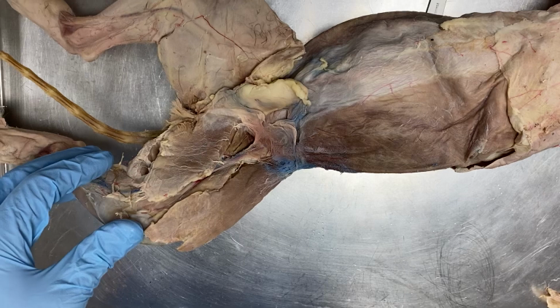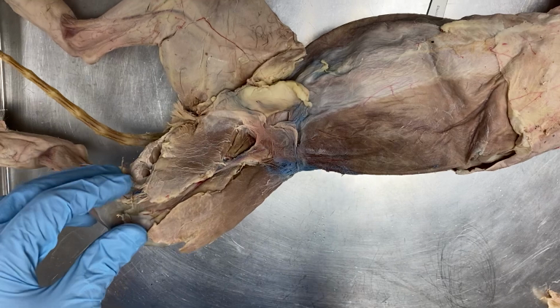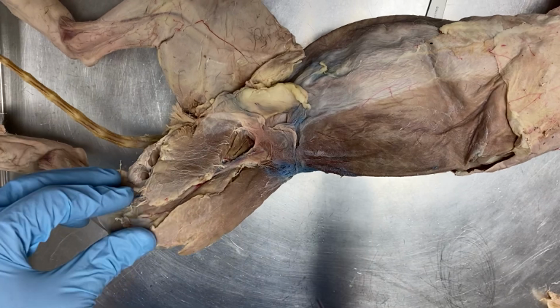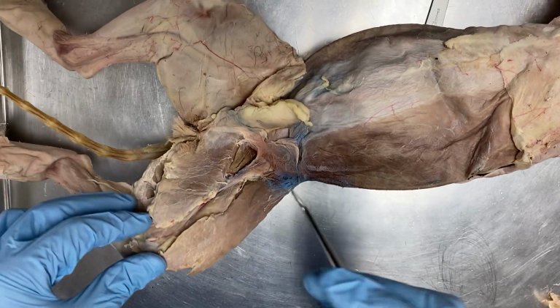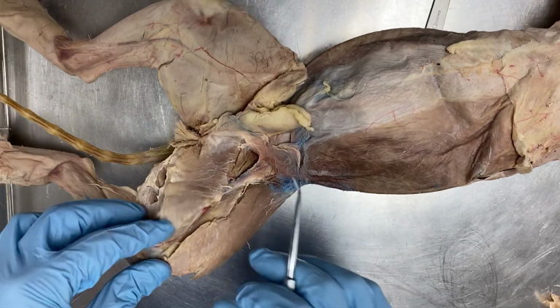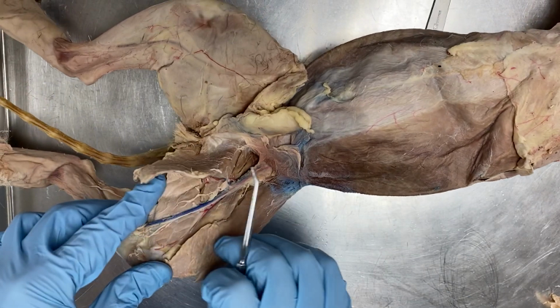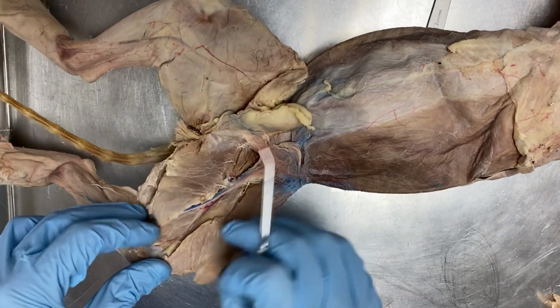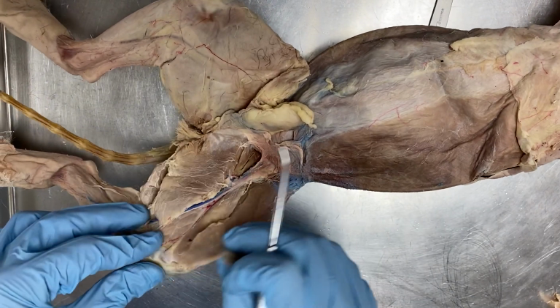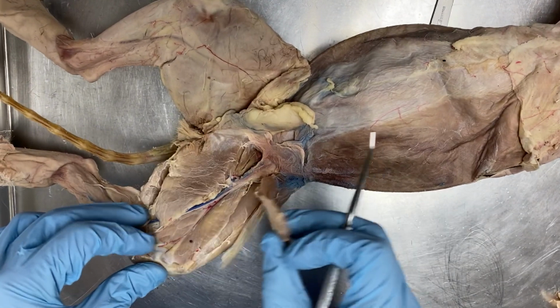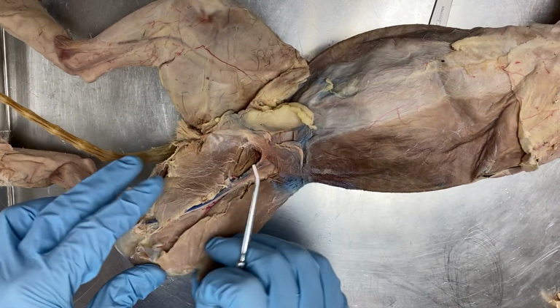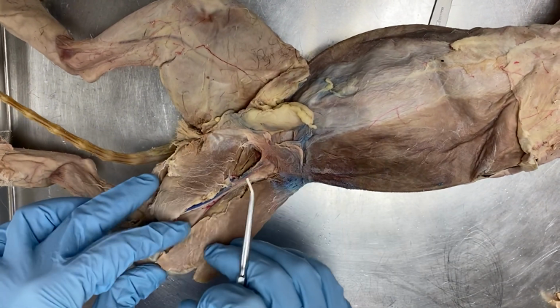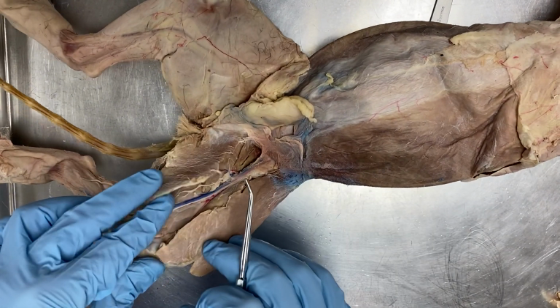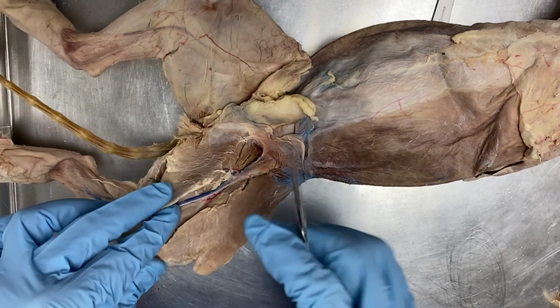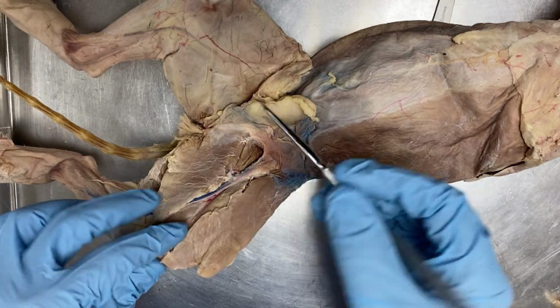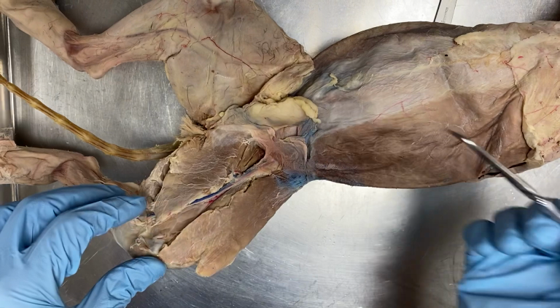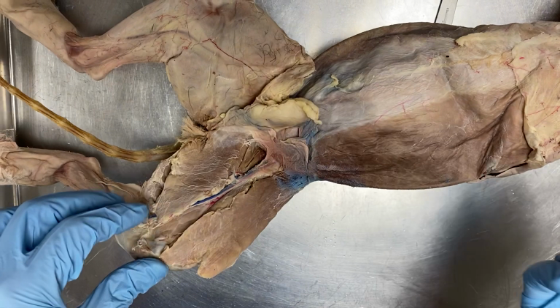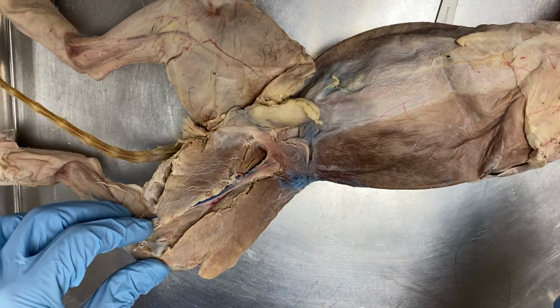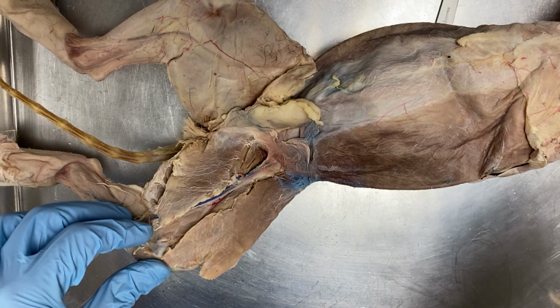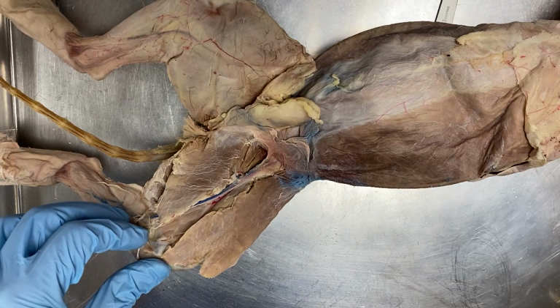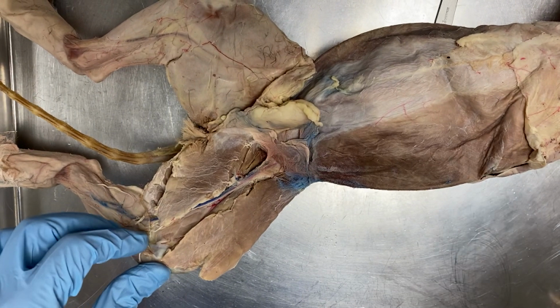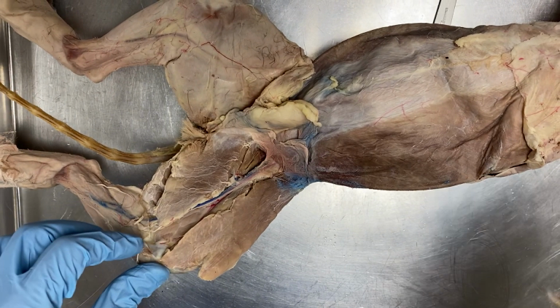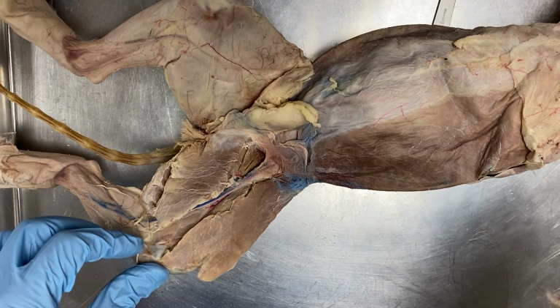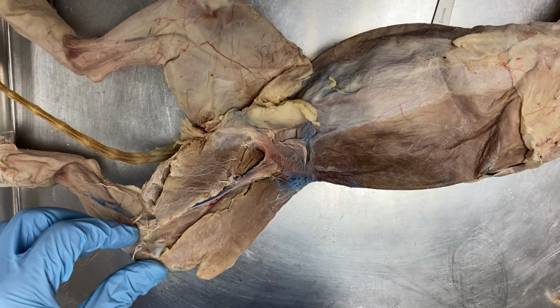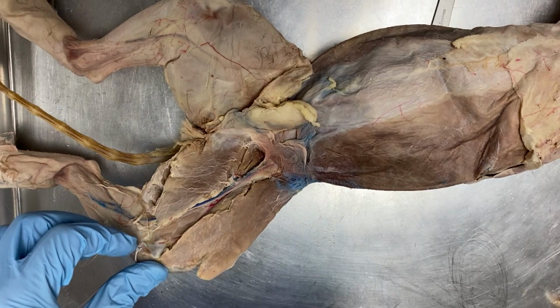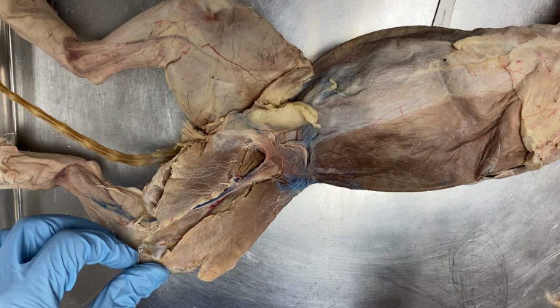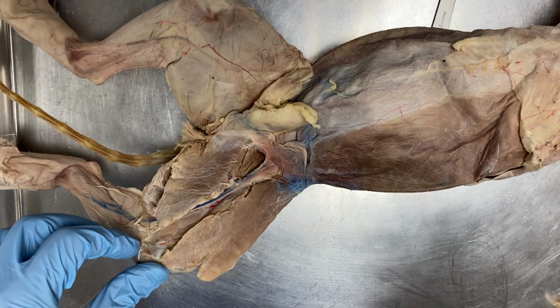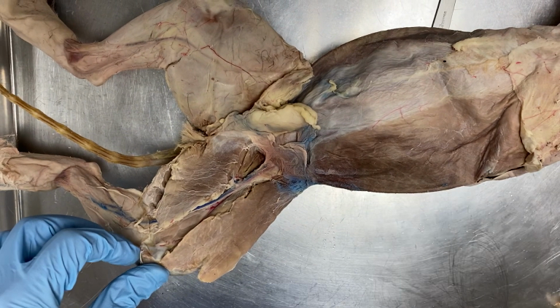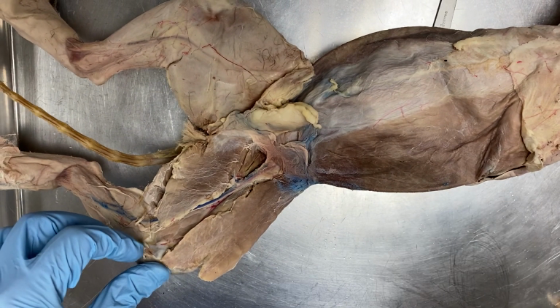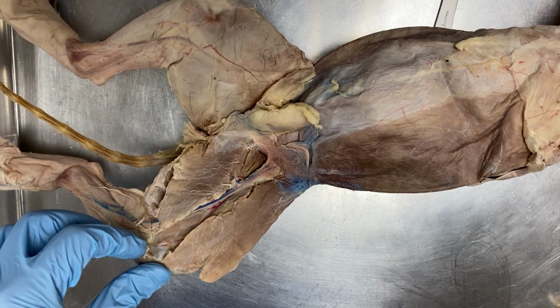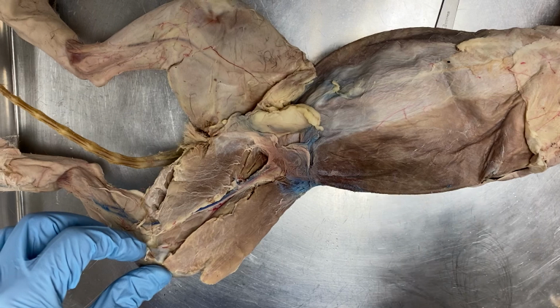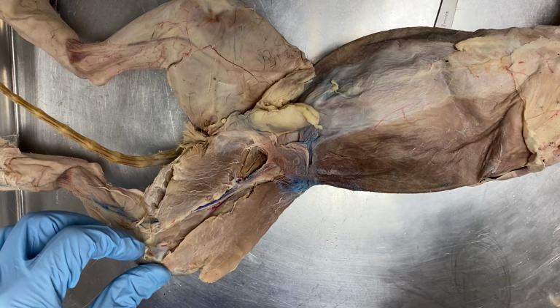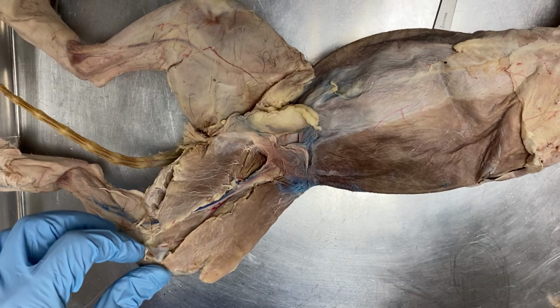Miss Mueller and I are going to go through the muscles so that you have a good visual to help you study. It's the best way we can come up with to help you.